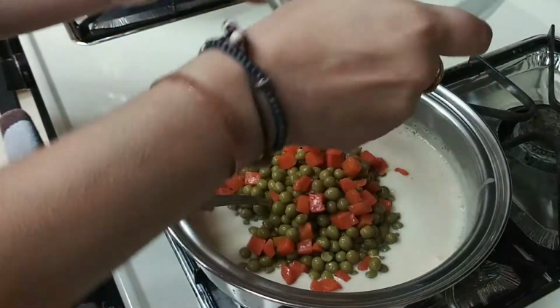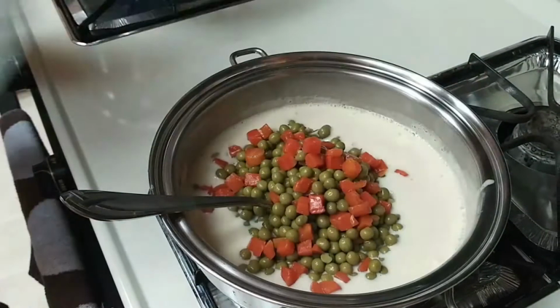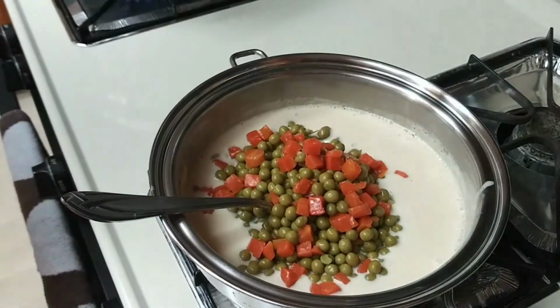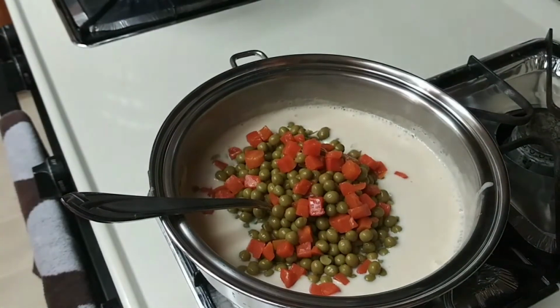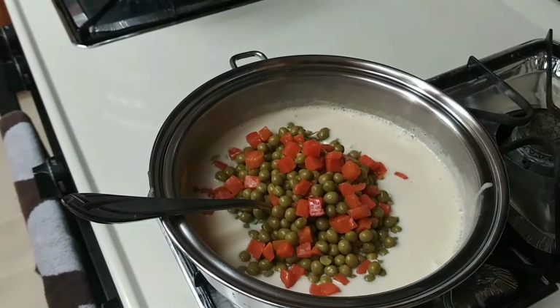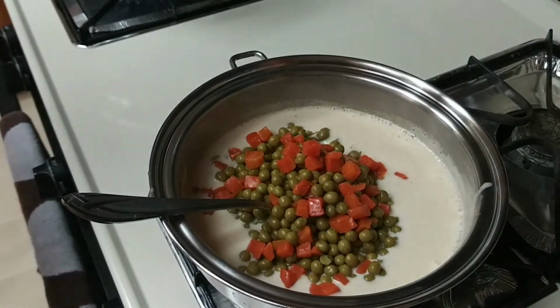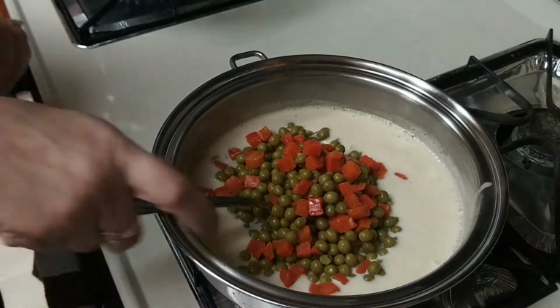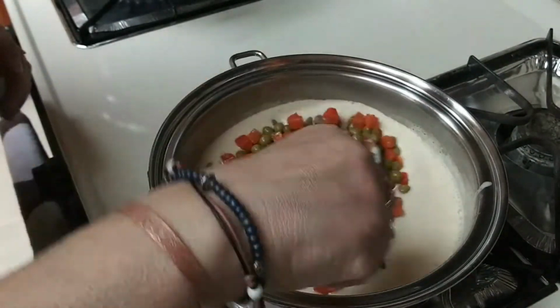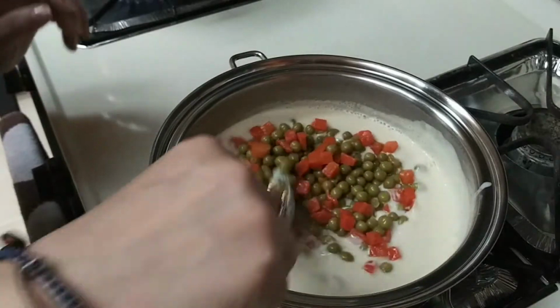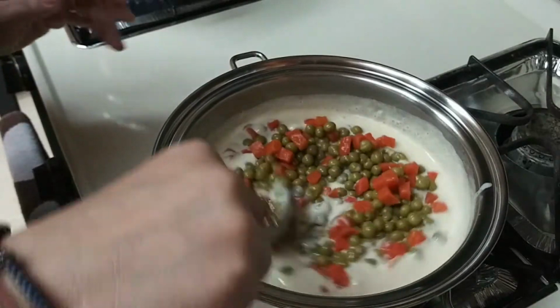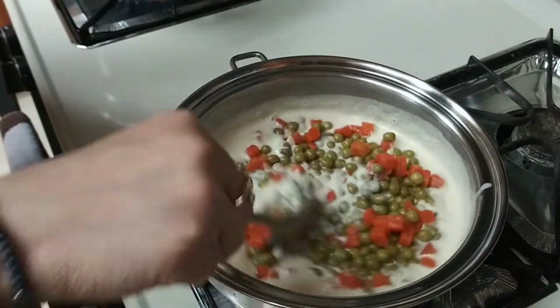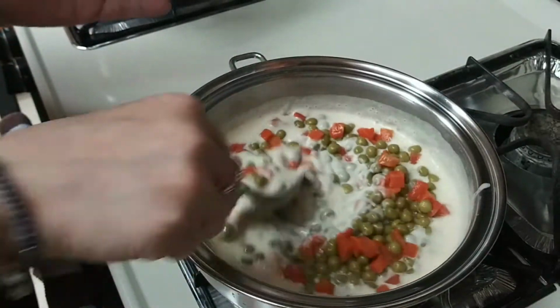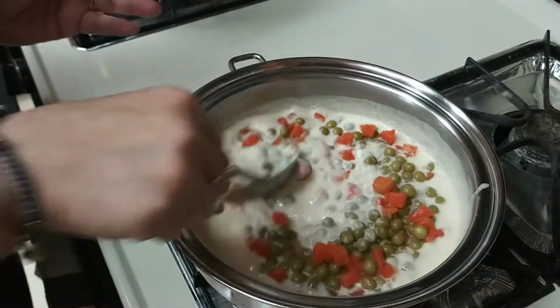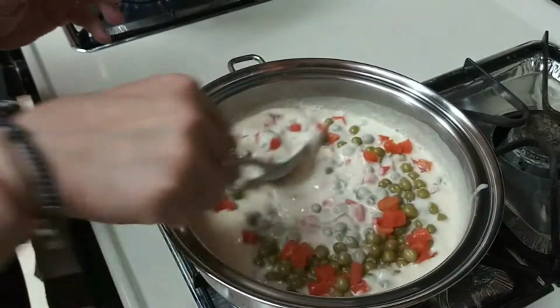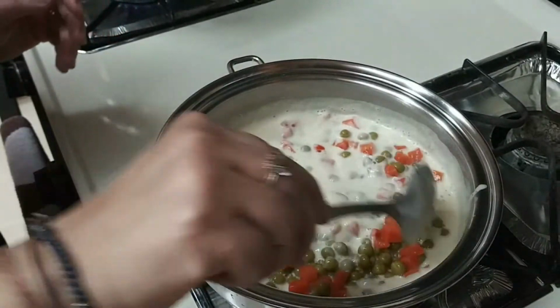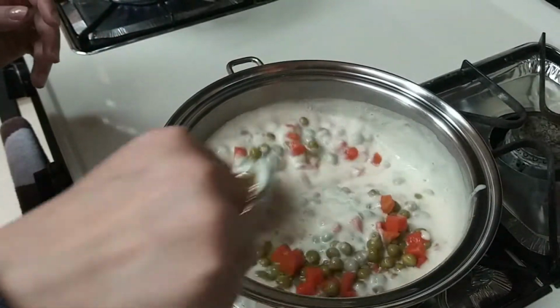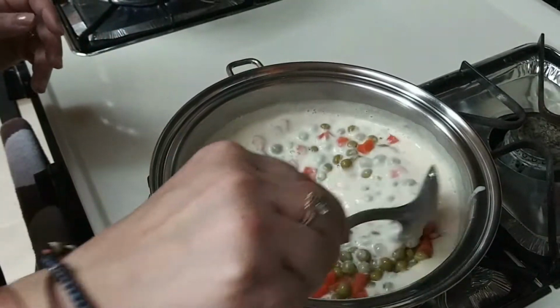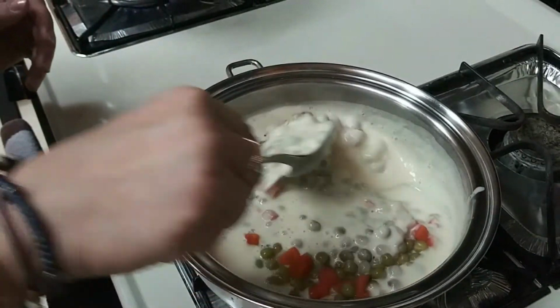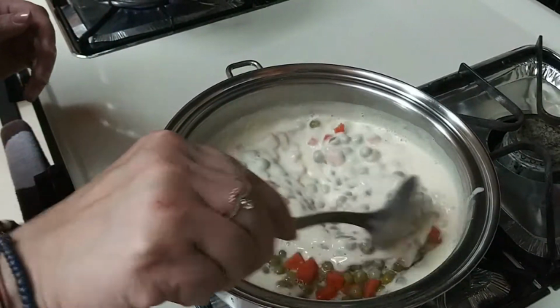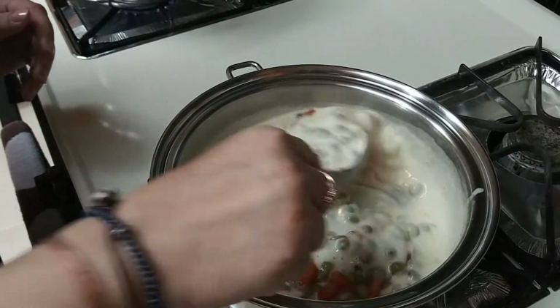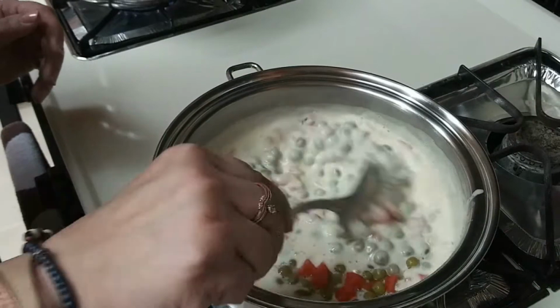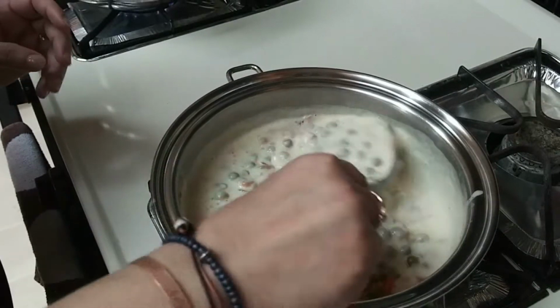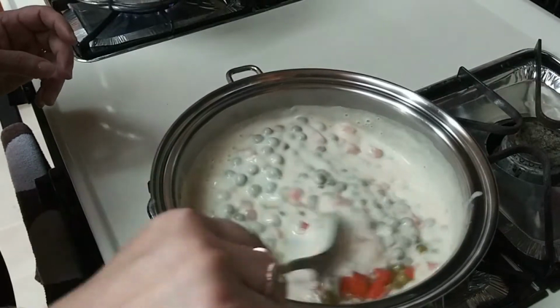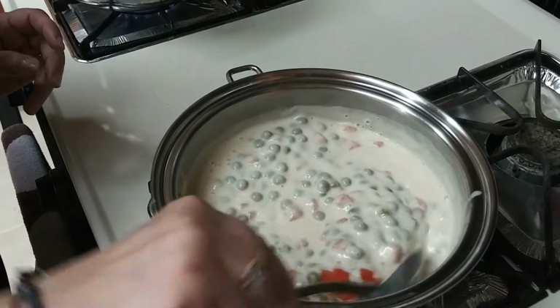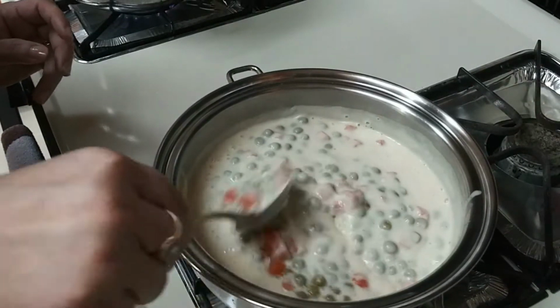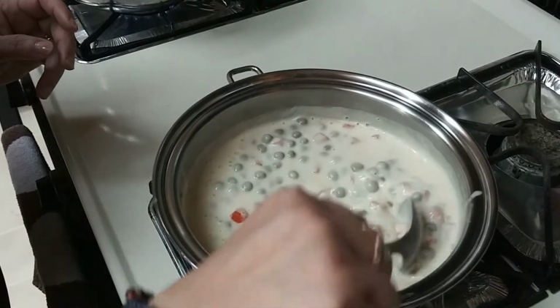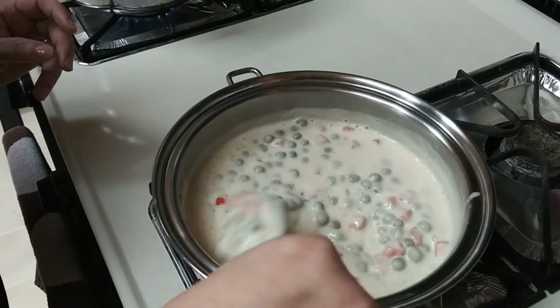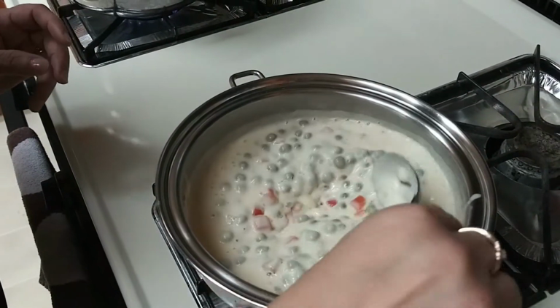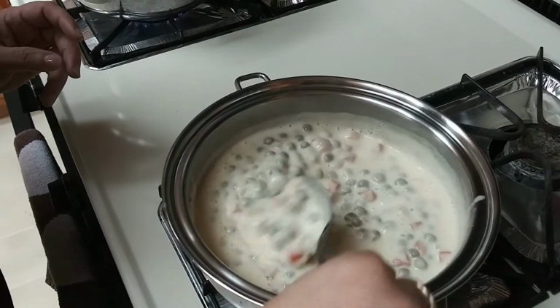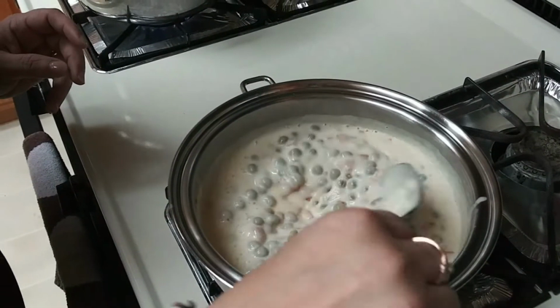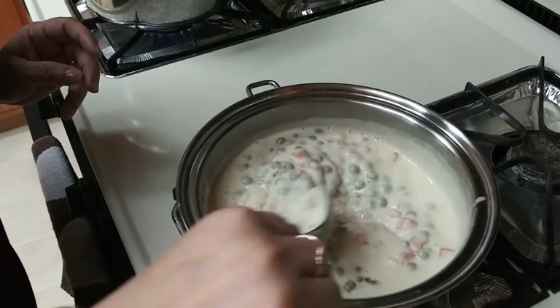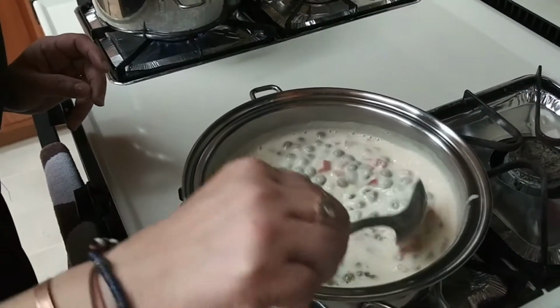Now we put in a can of peas and carrots. You can always use frozen peas and carrots, which is nice, but if you're in a pinch and you don't have time, you just throw it in.